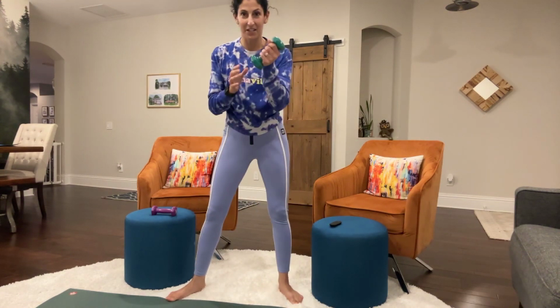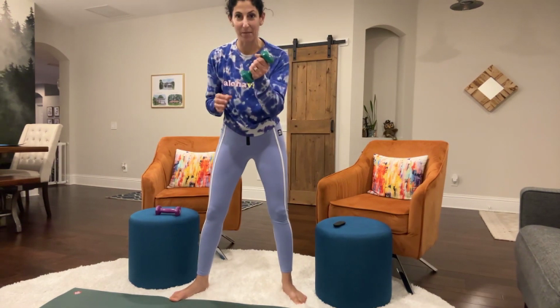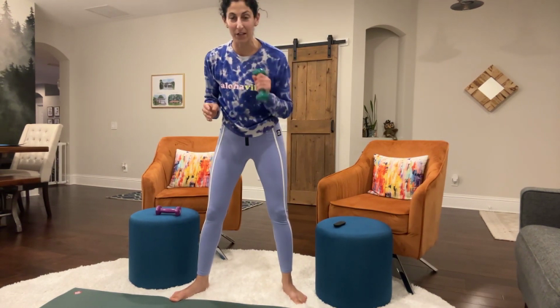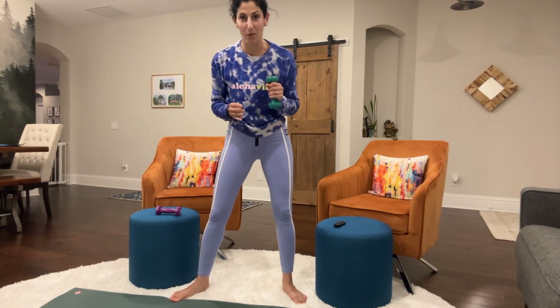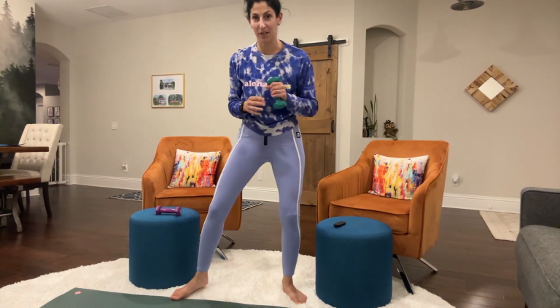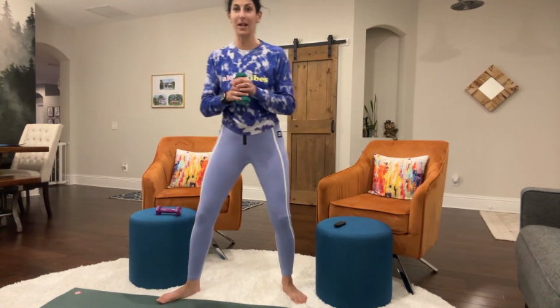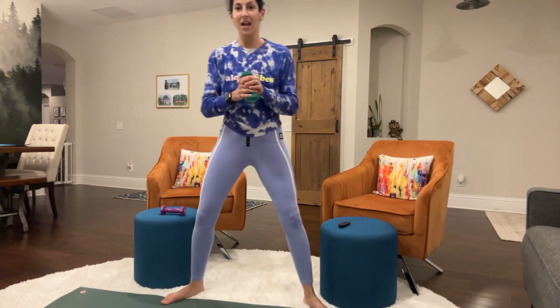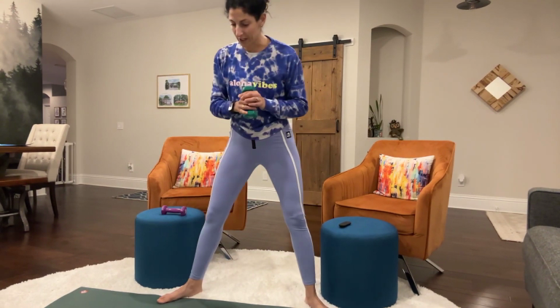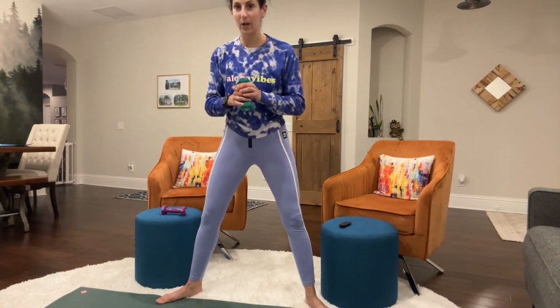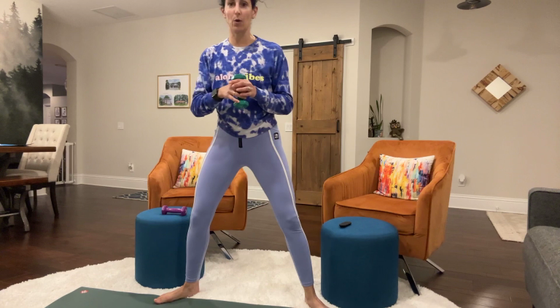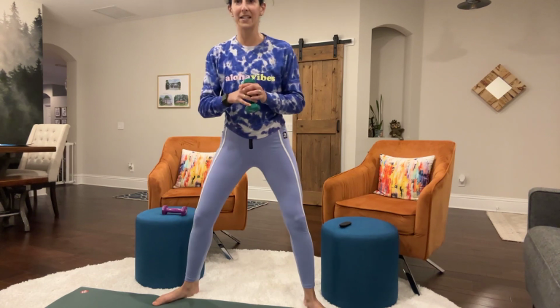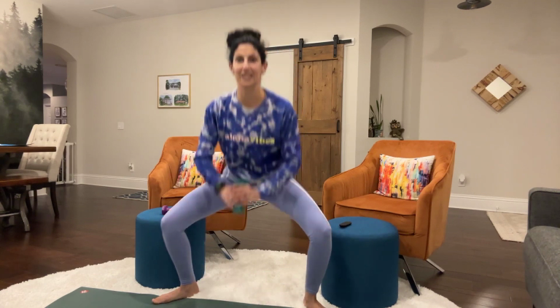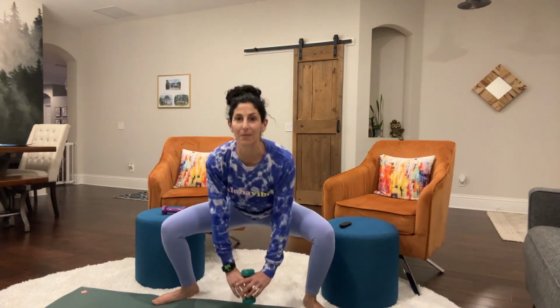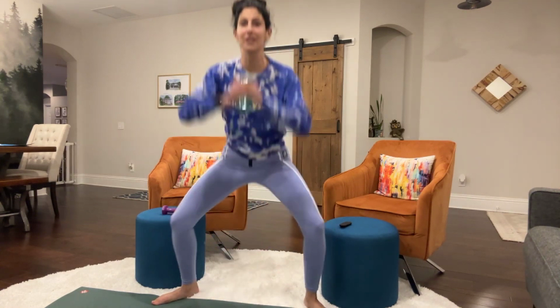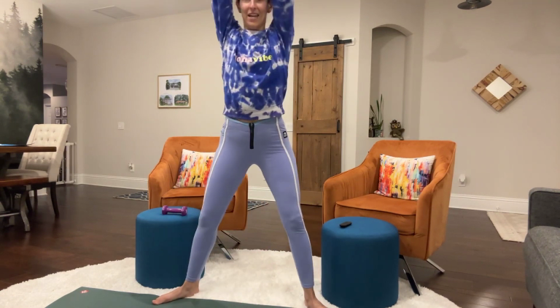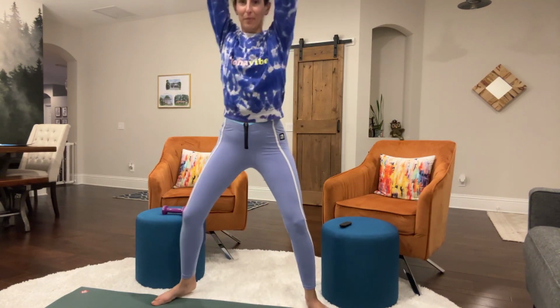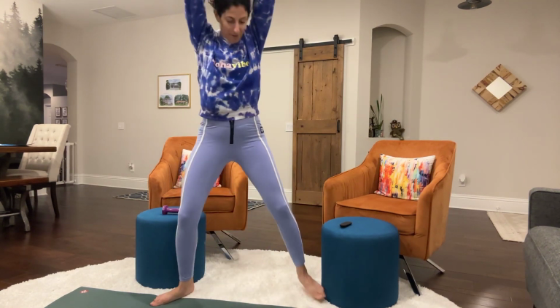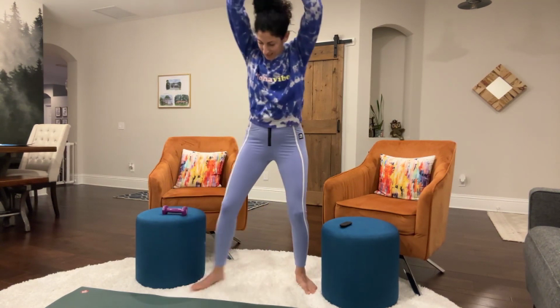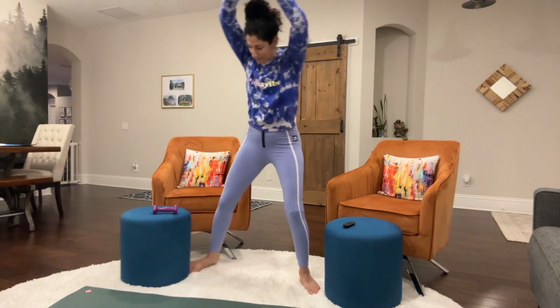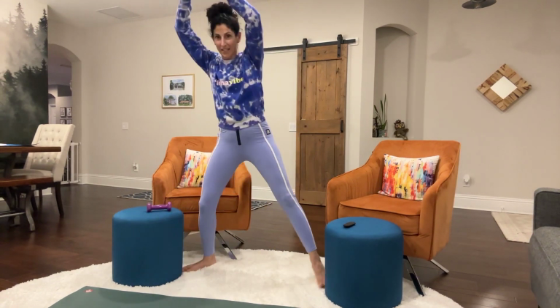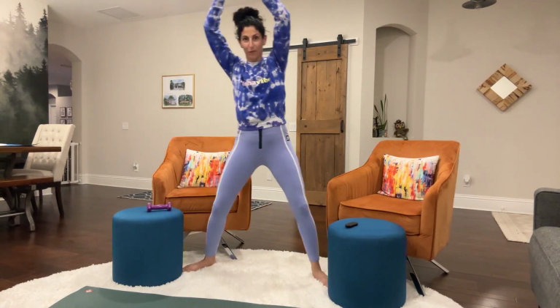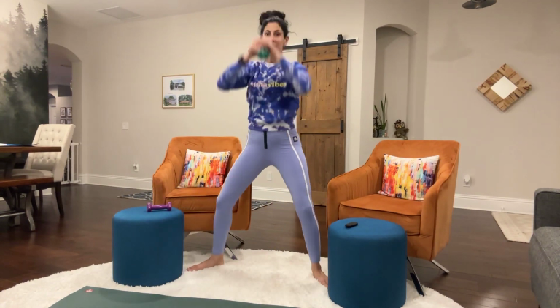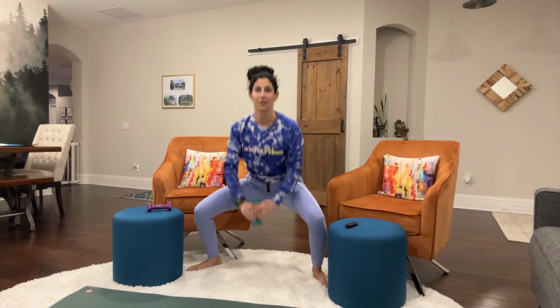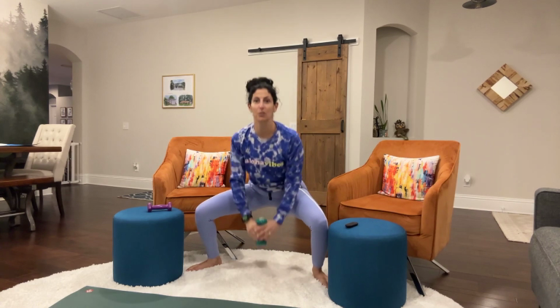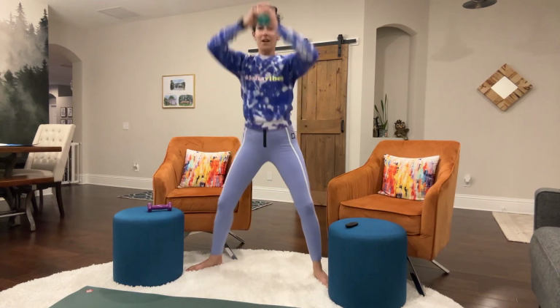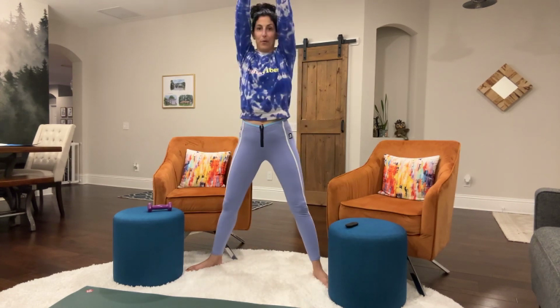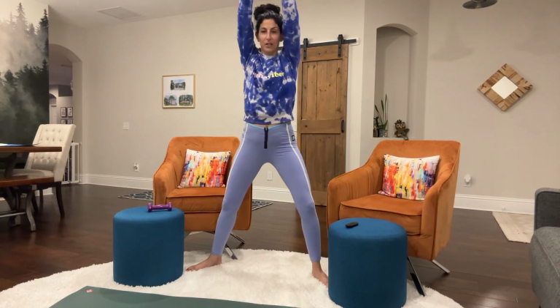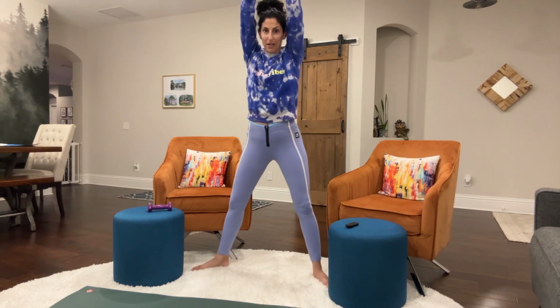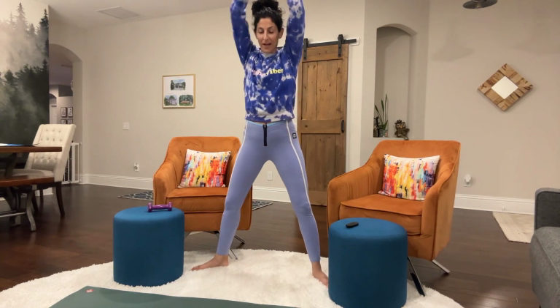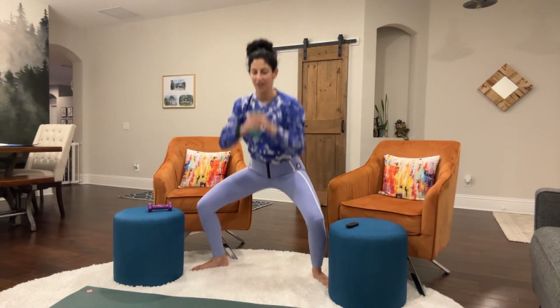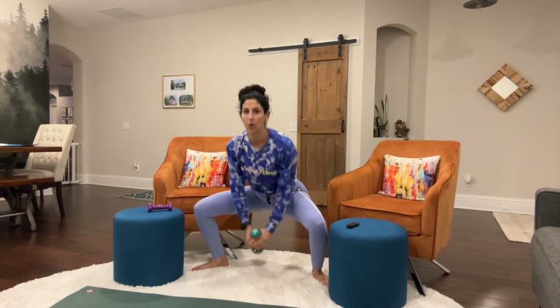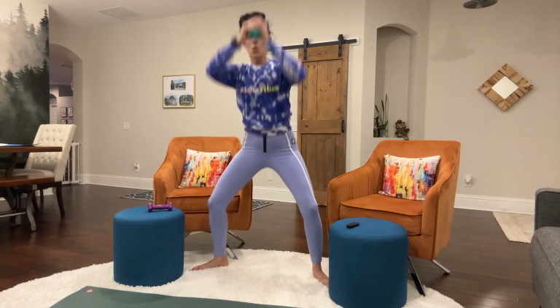You take a dumbbell, if you have one, or something weighted, and we're going to go into a wide stance down the middle and up. So I'm going to step back into the frame — you're going to squat down and push the dumbbell above your head.